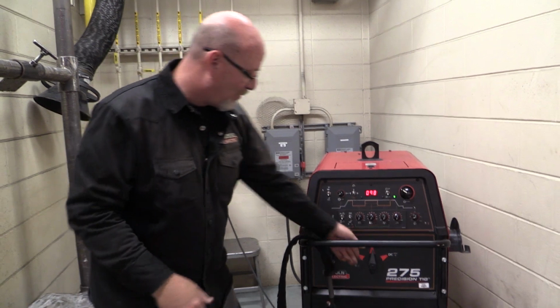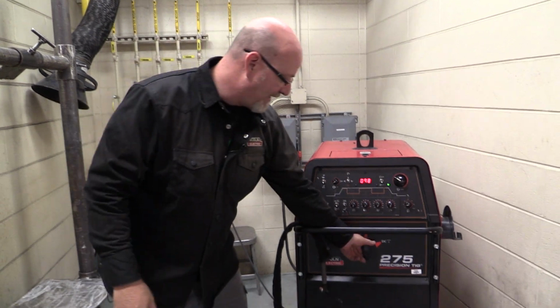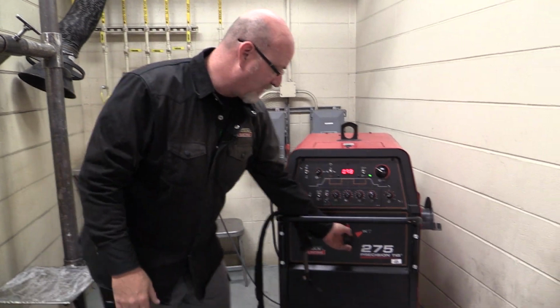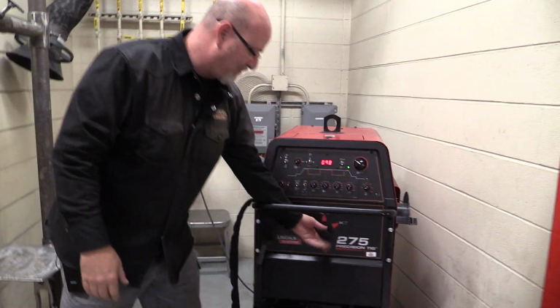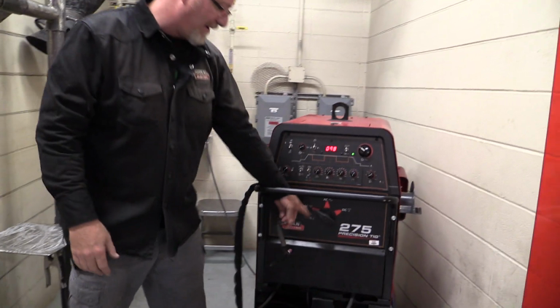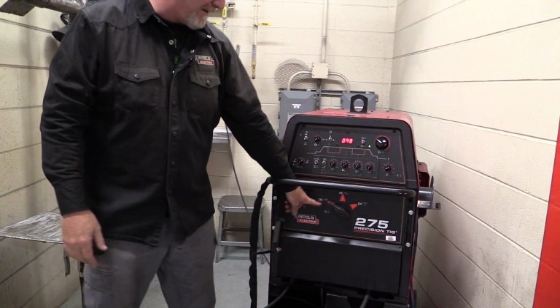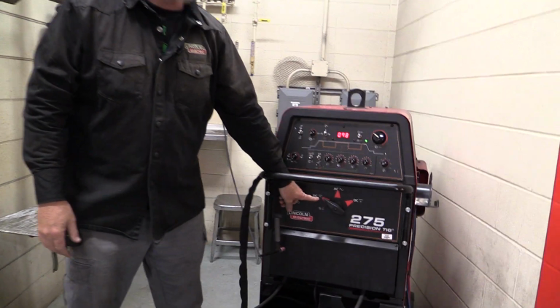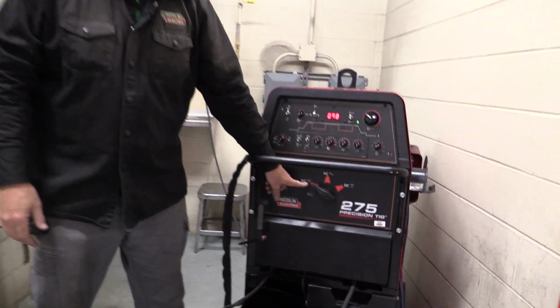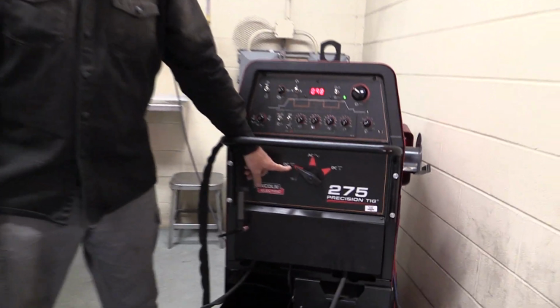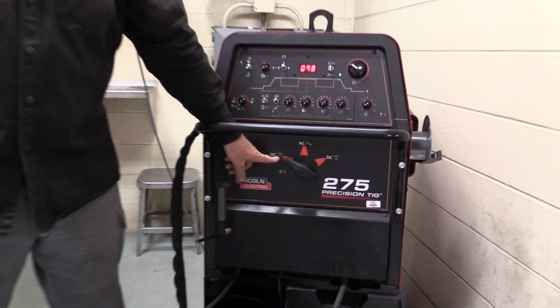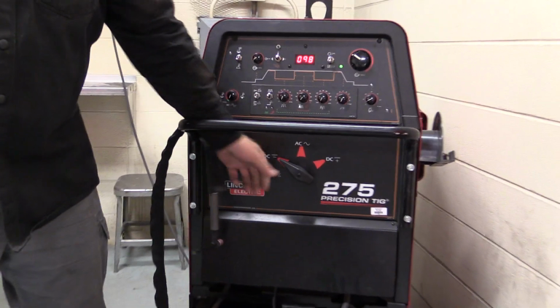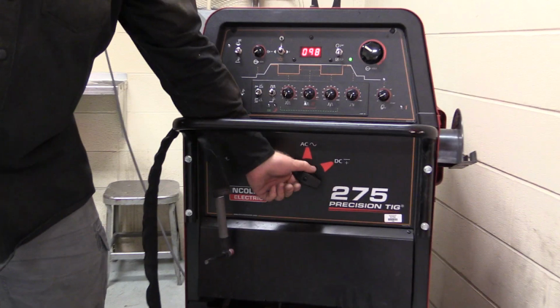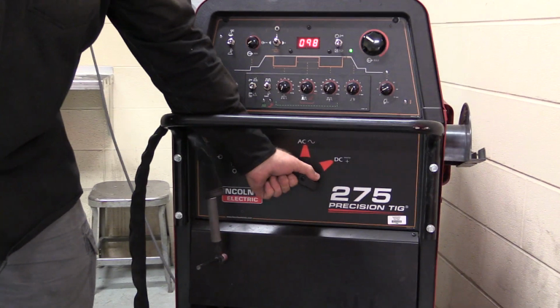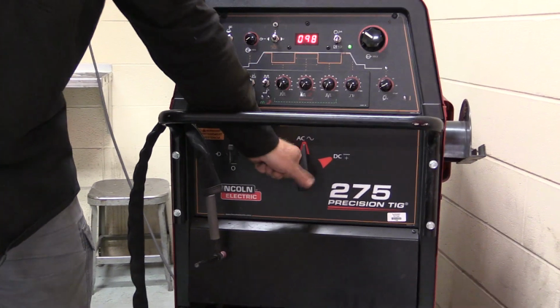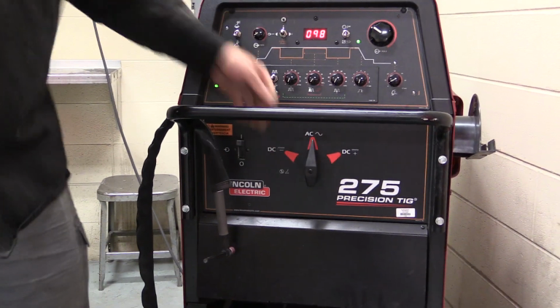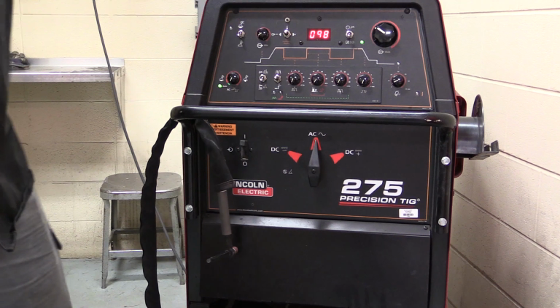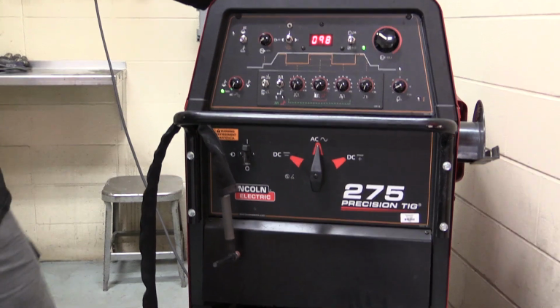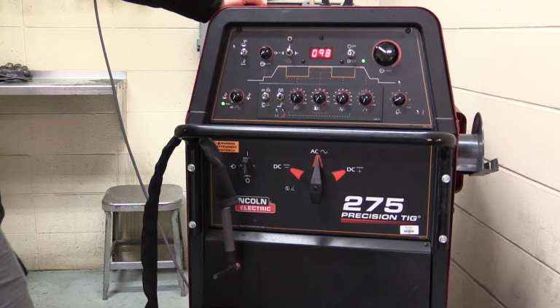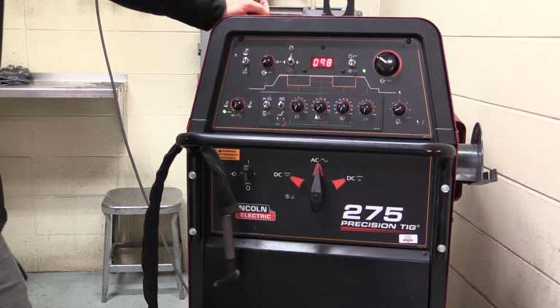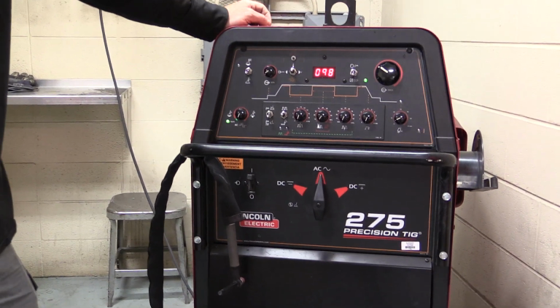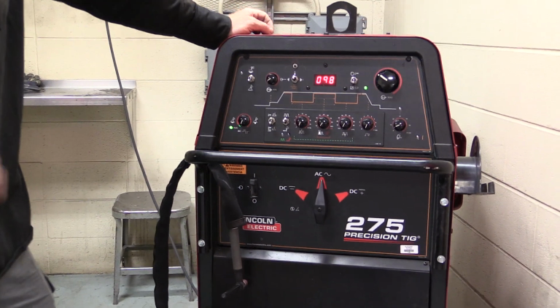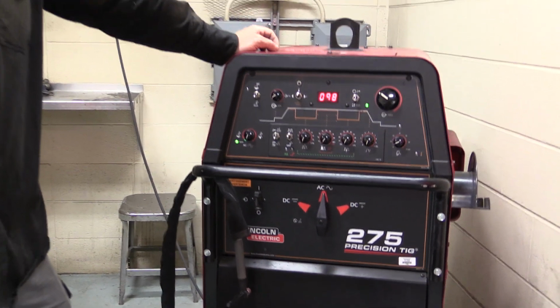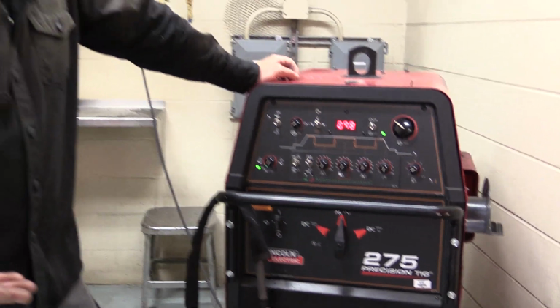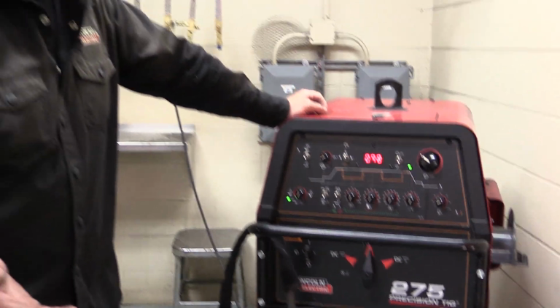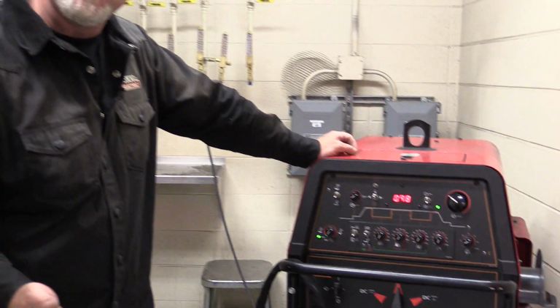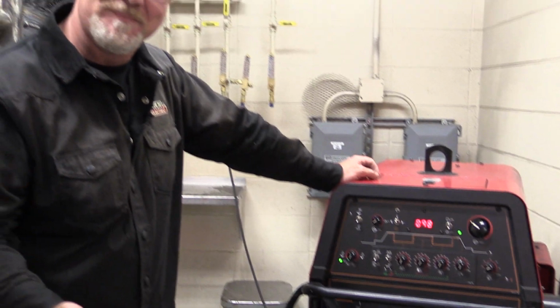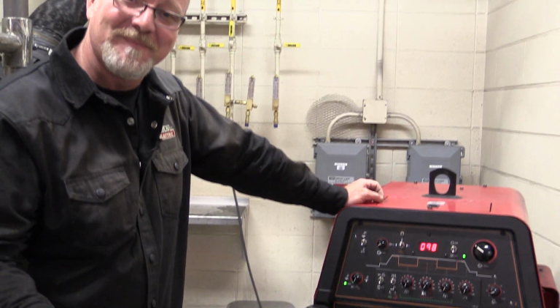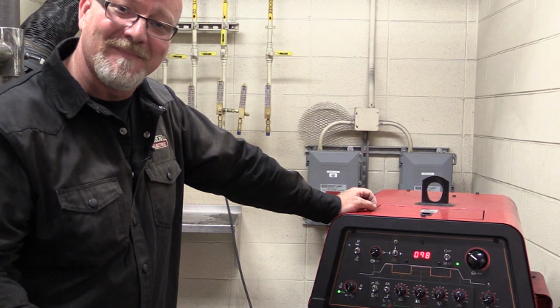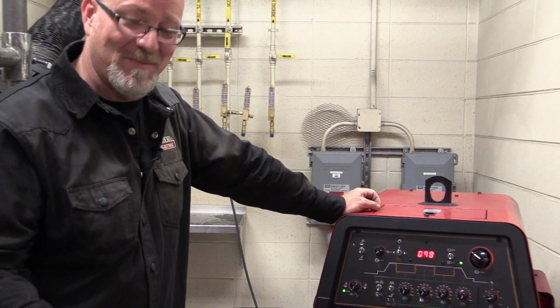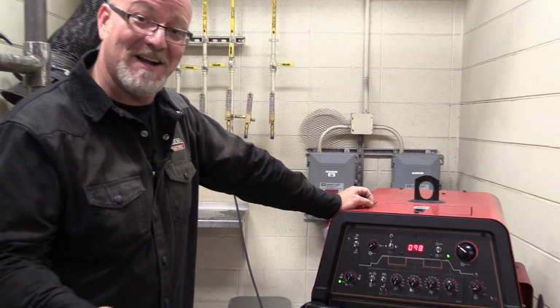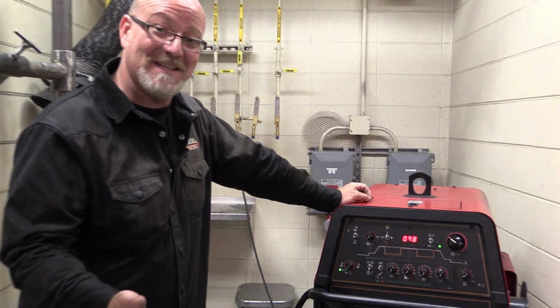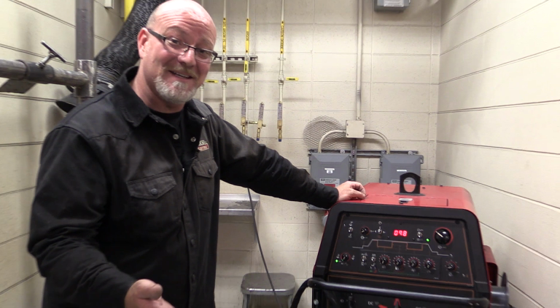We need to switch the polarity from DC negative to AC. Now we're ready to weld aluminum. It's amazing how easy that is.